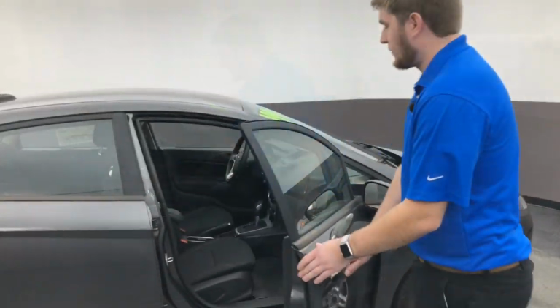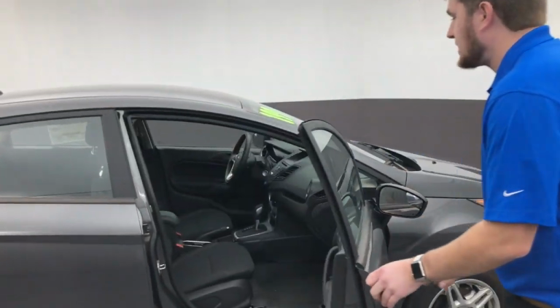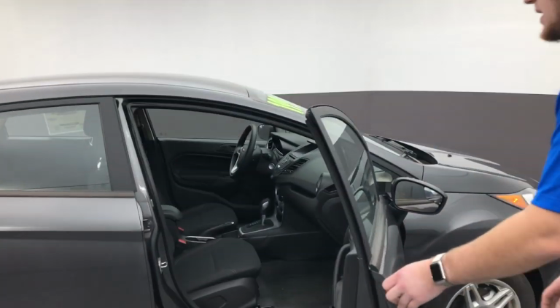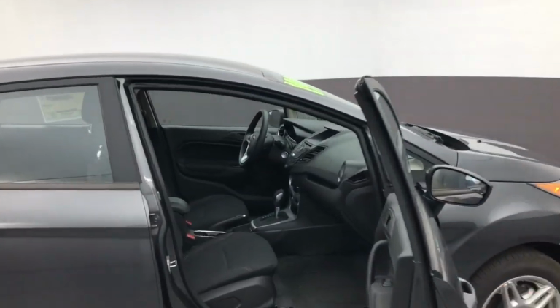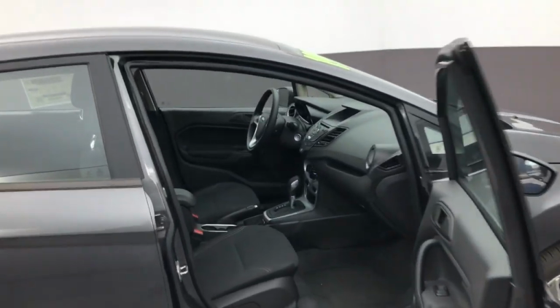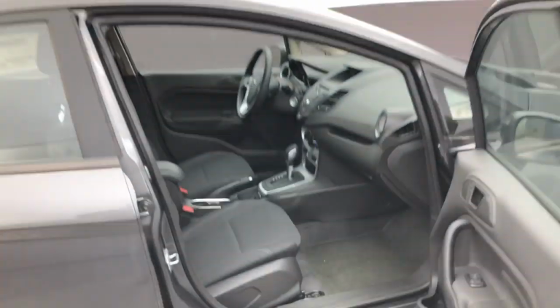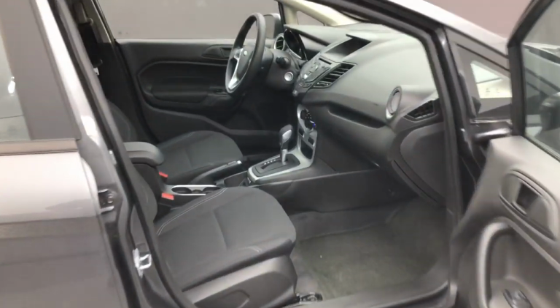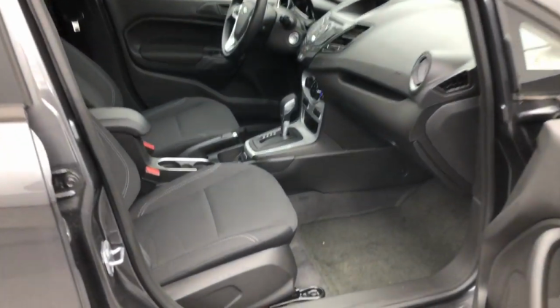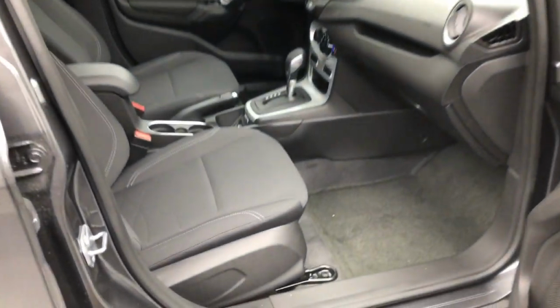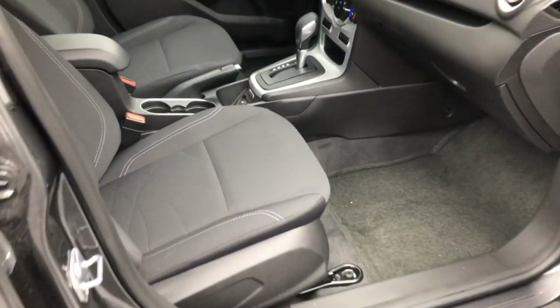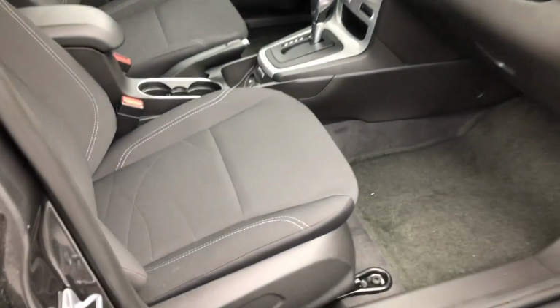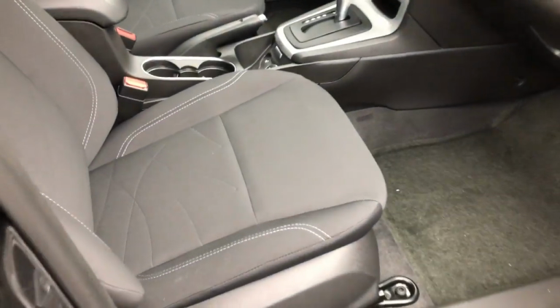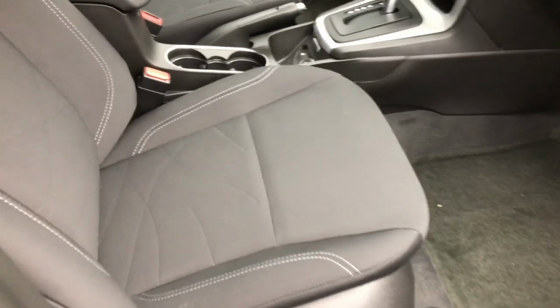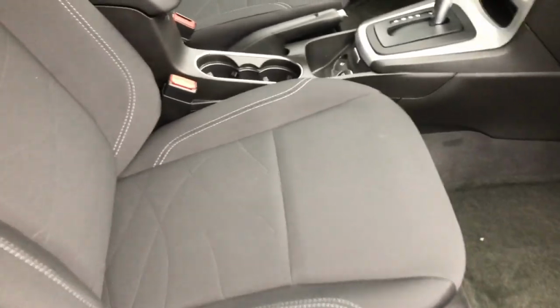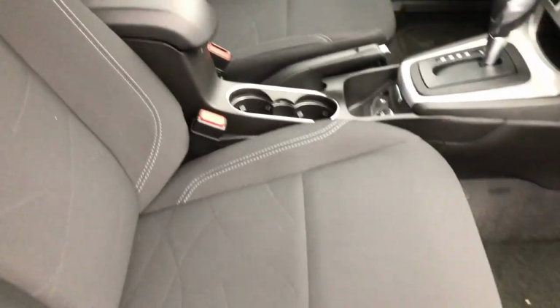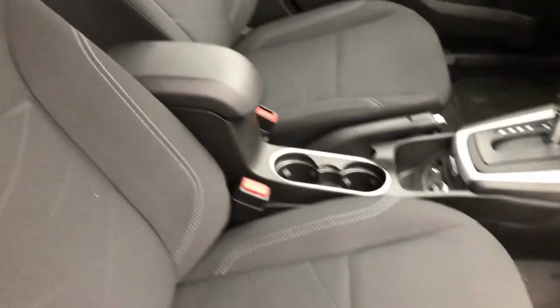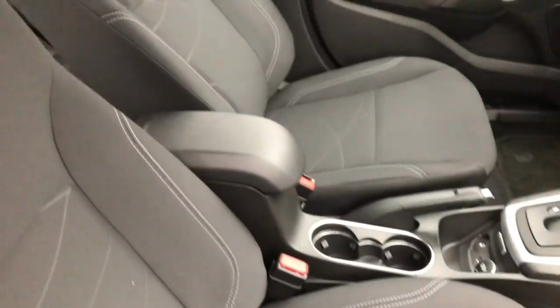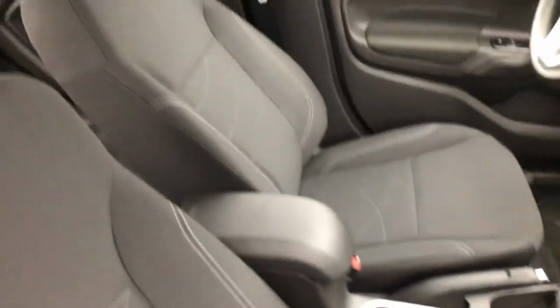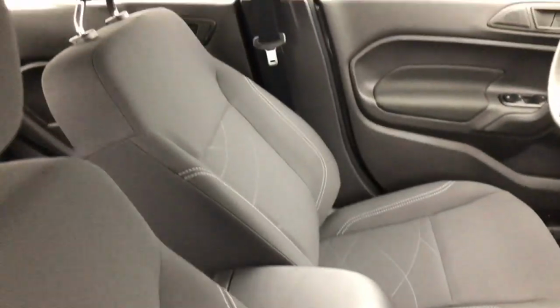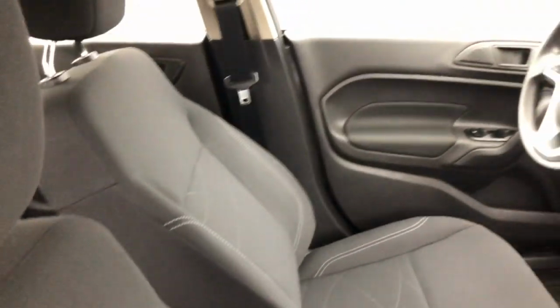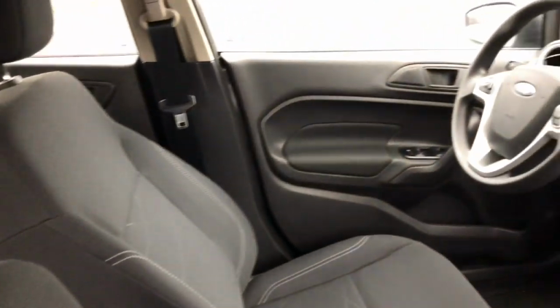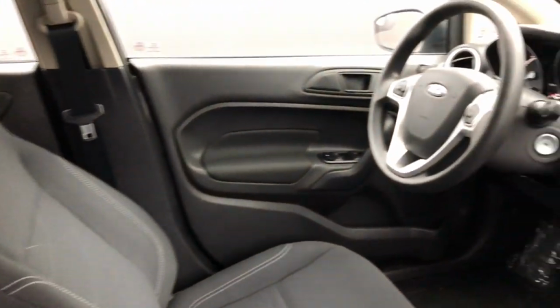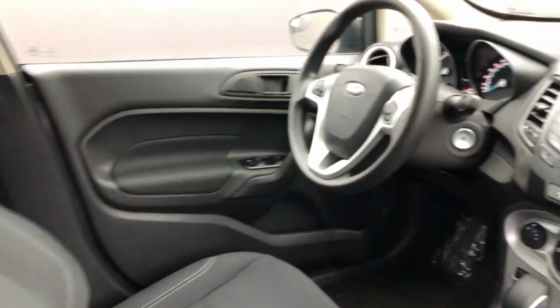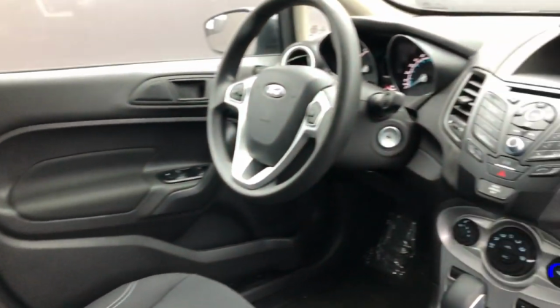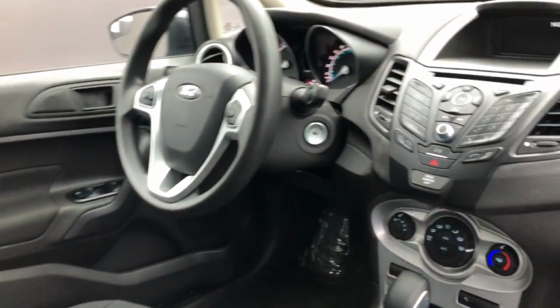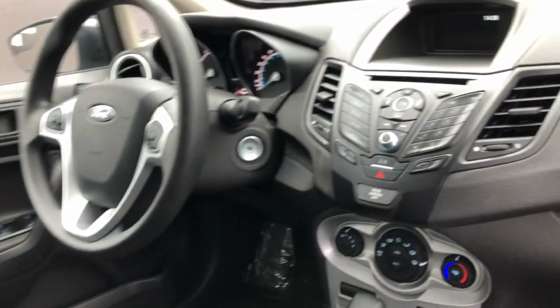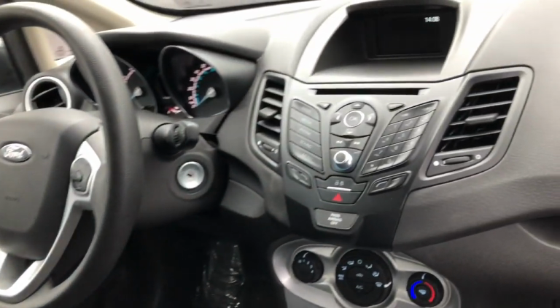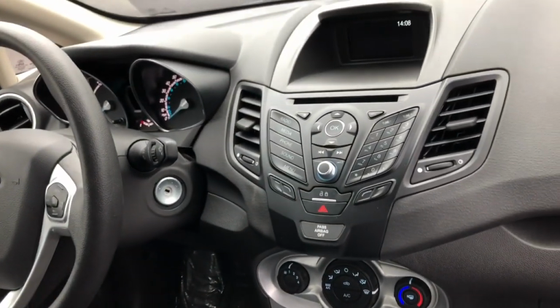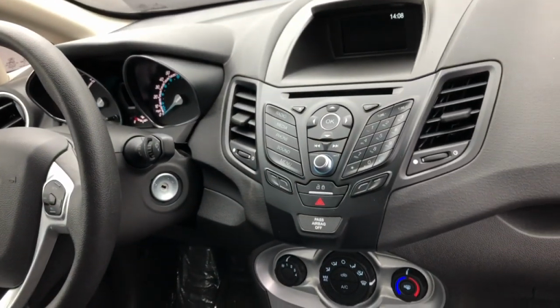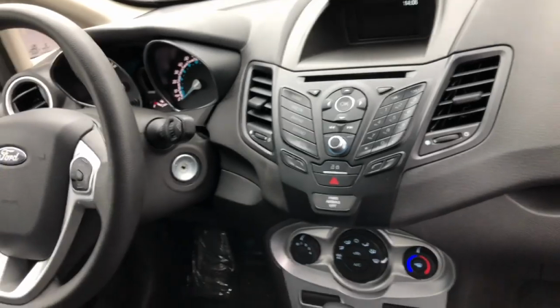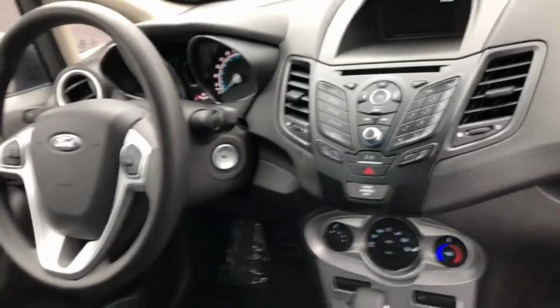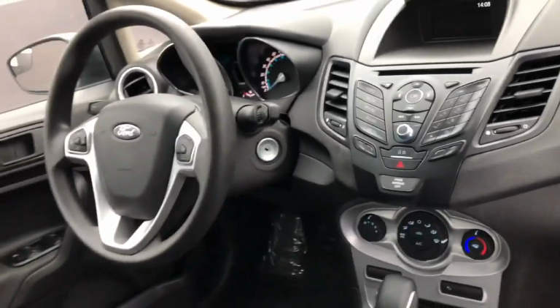So front seats, we have cloth seats. It's a 200A package, SE model, Bluetooth stereo, climate control down there at the bottom, and all the normal stuff that you can see in the car.